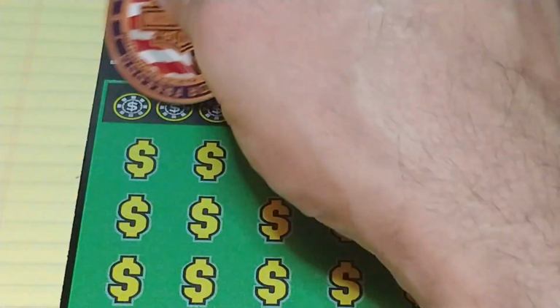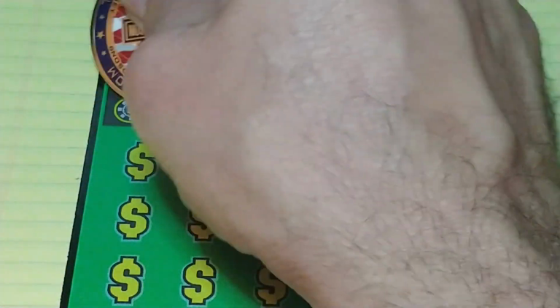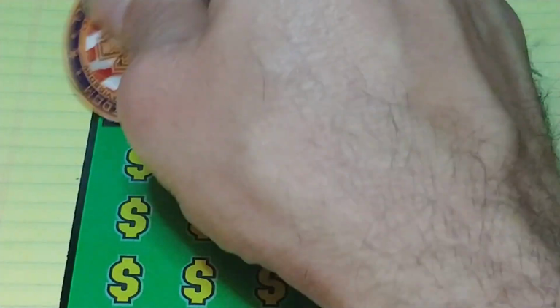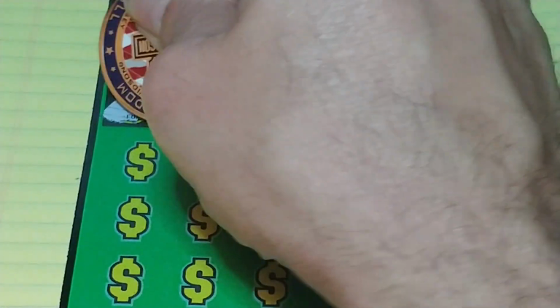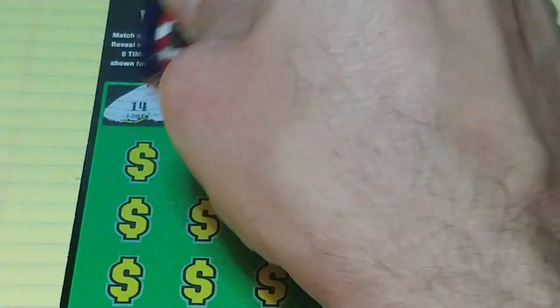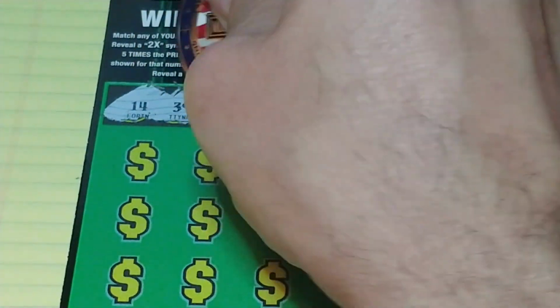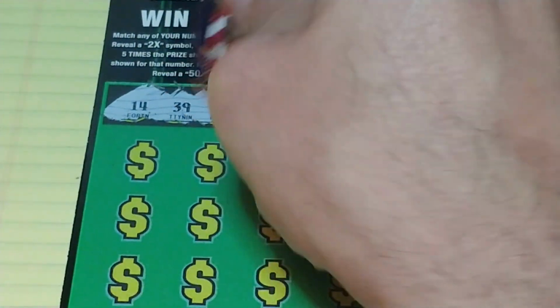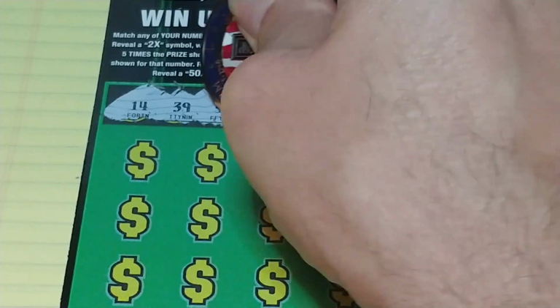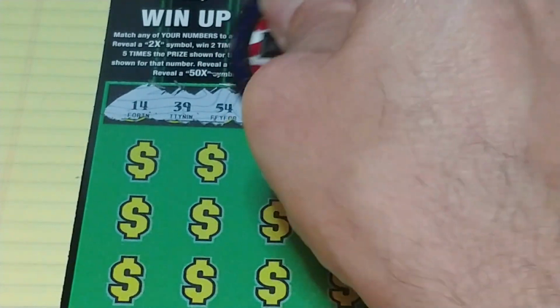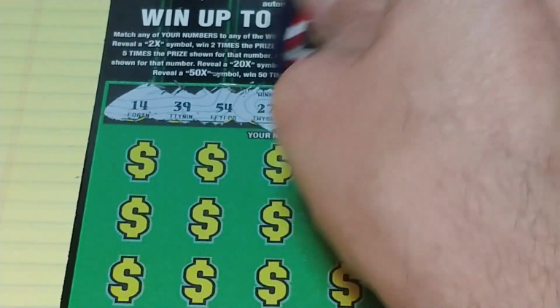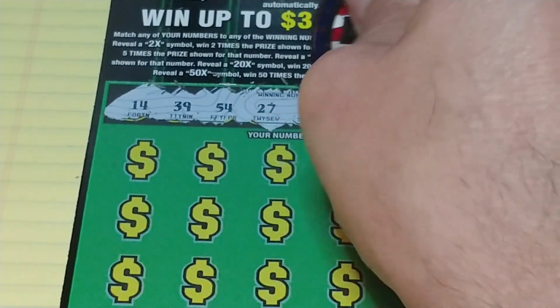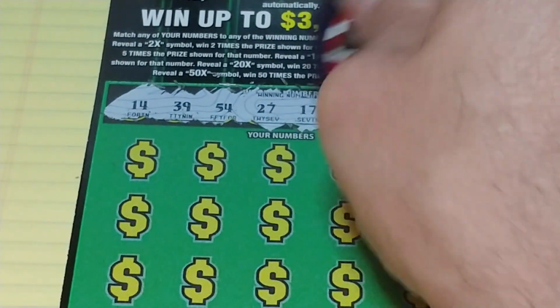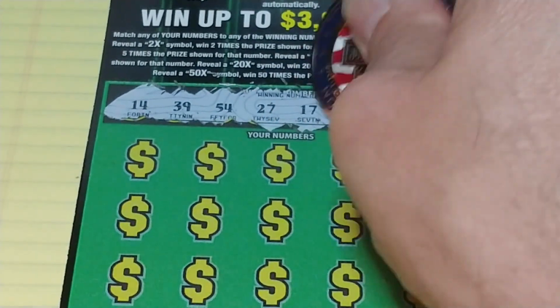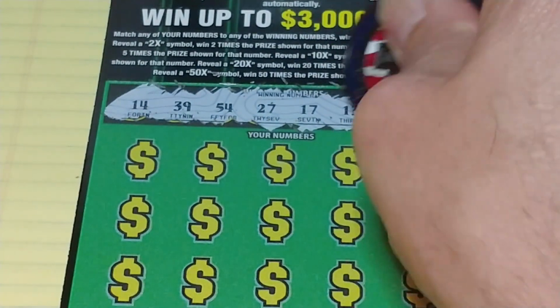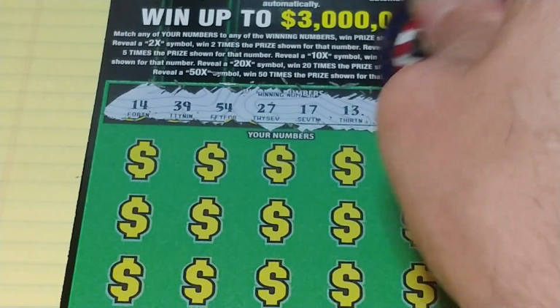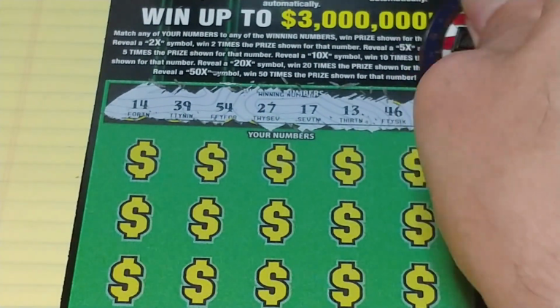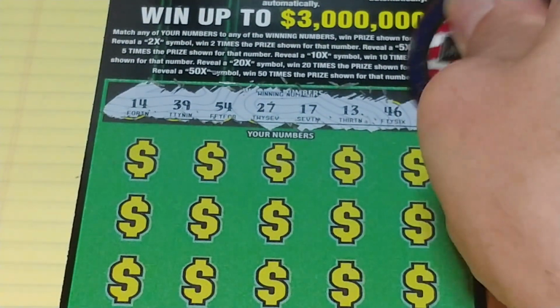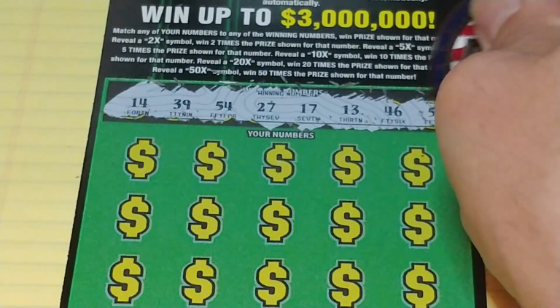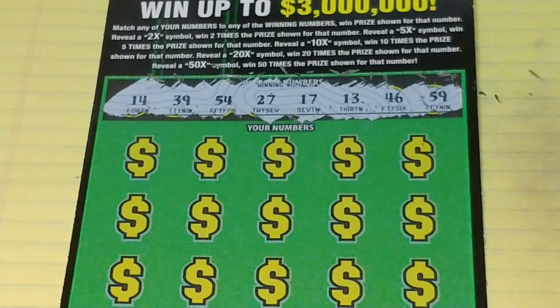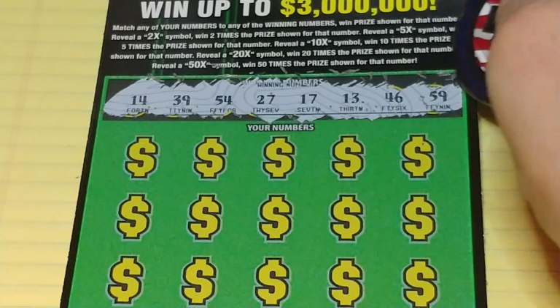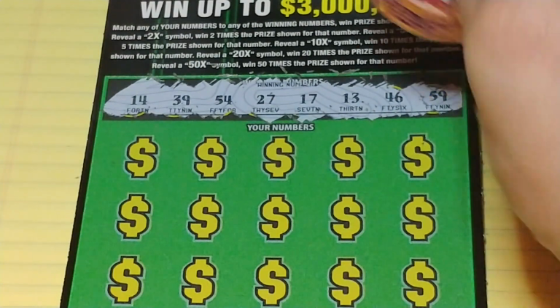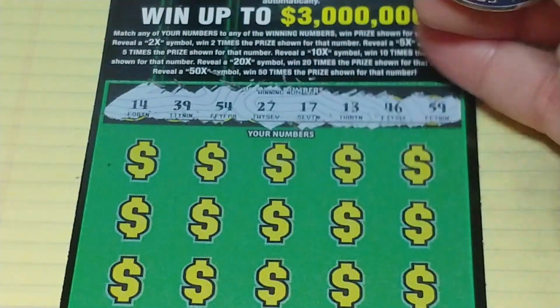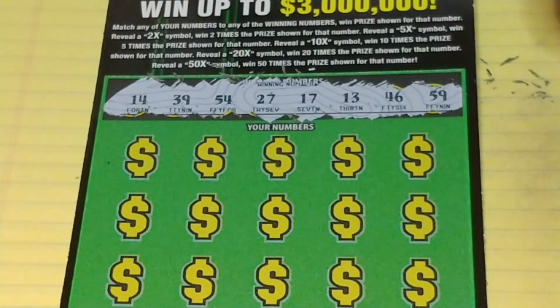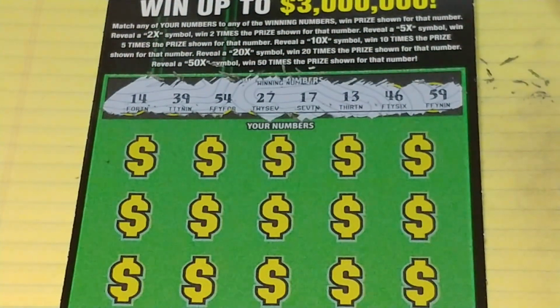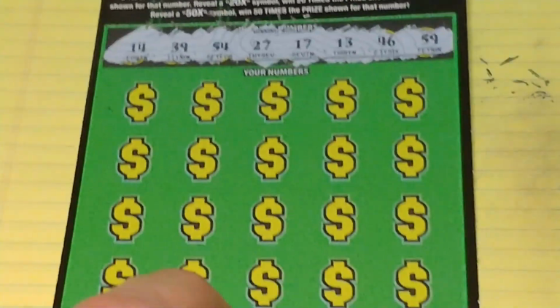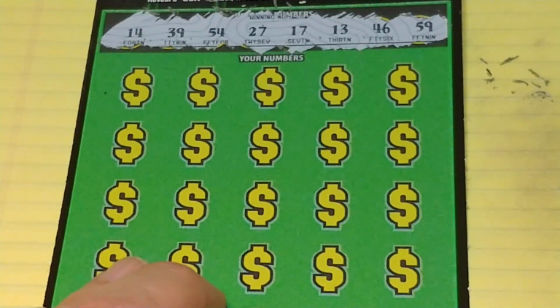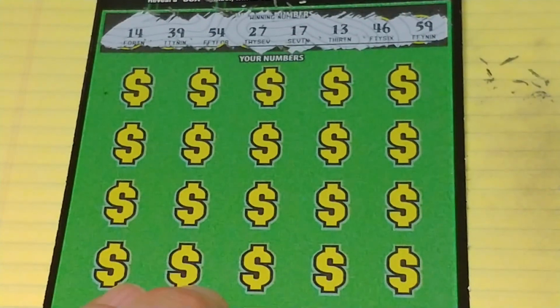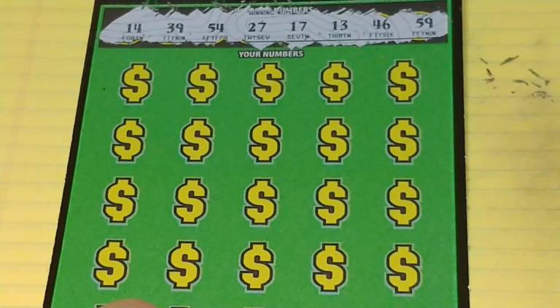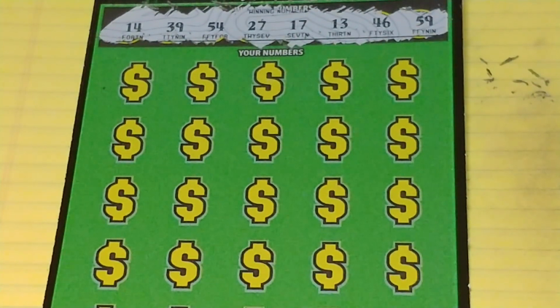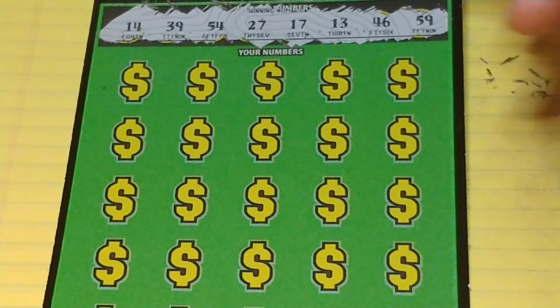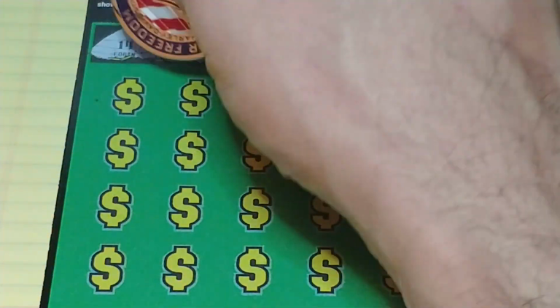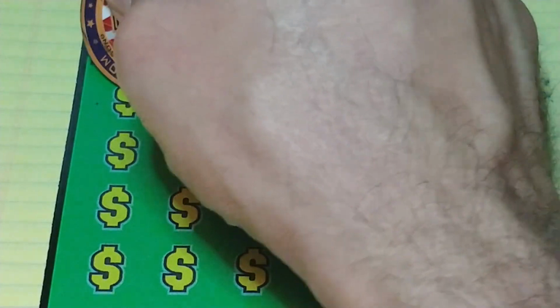Let's see what numbers we're looking for: 14, 39, 54, 27, 17, 13, 46, and 59. This thing really scratches nice. Let's see what we can find.